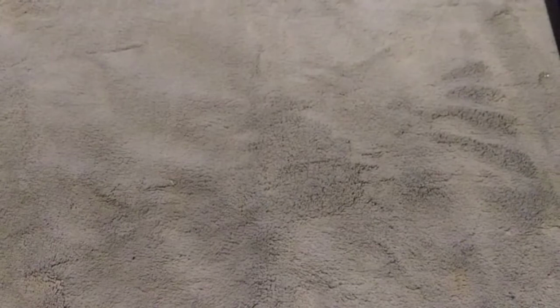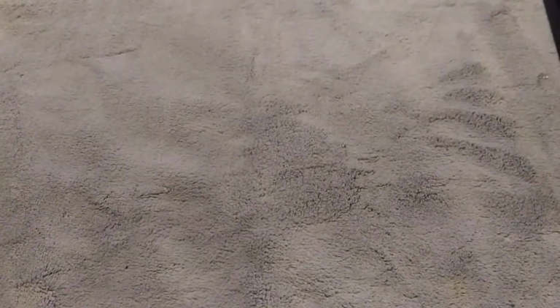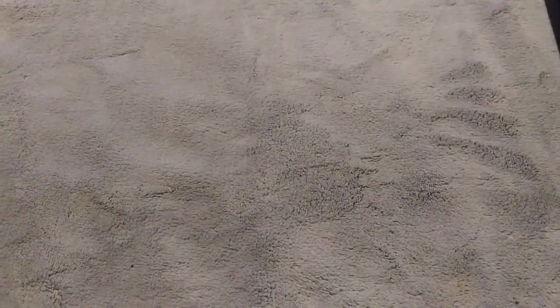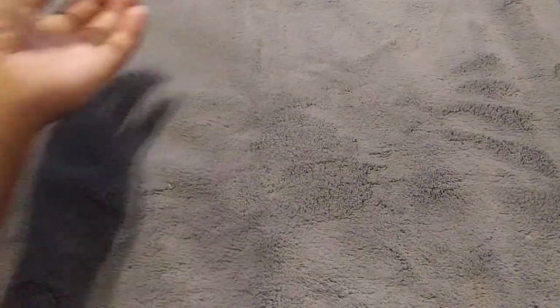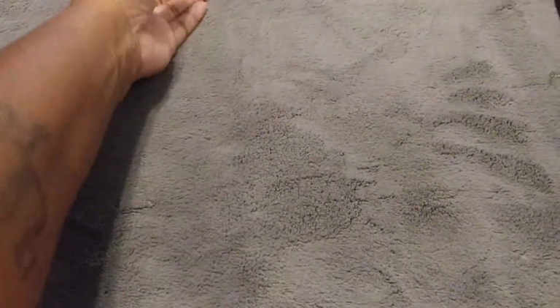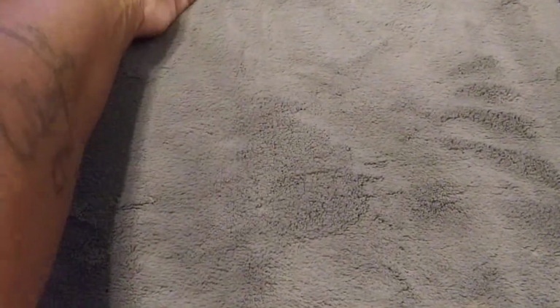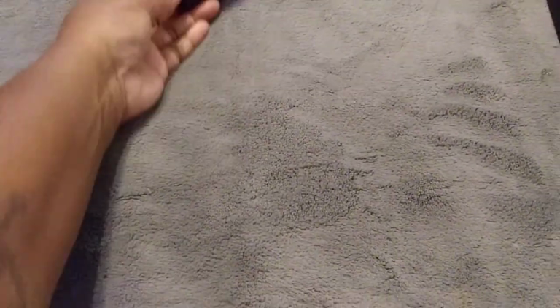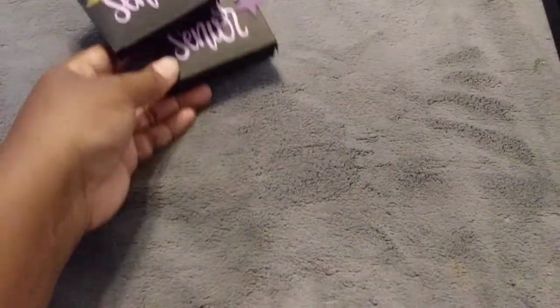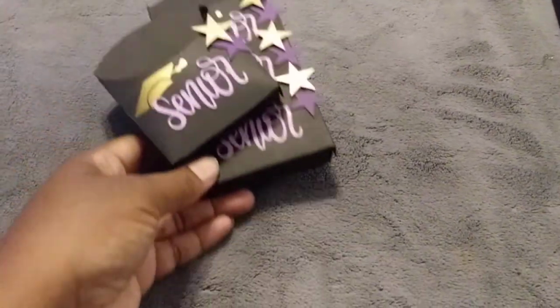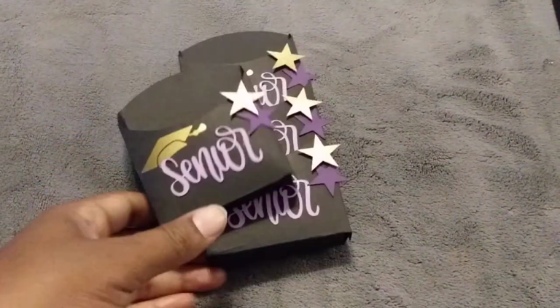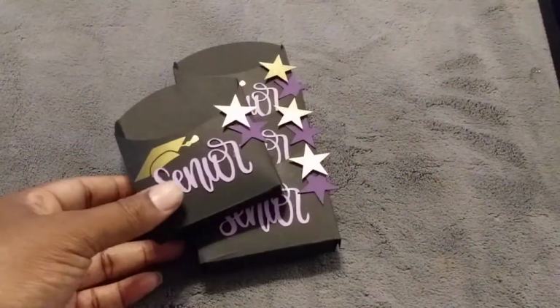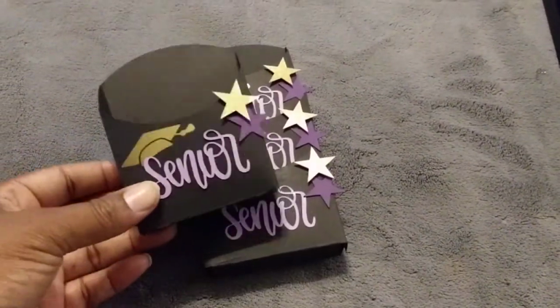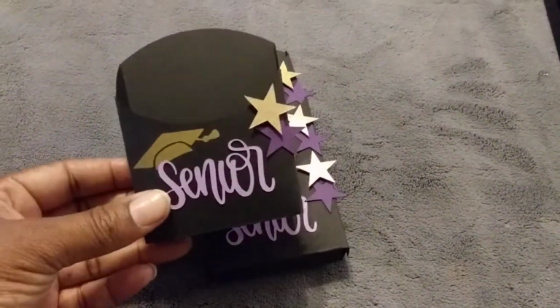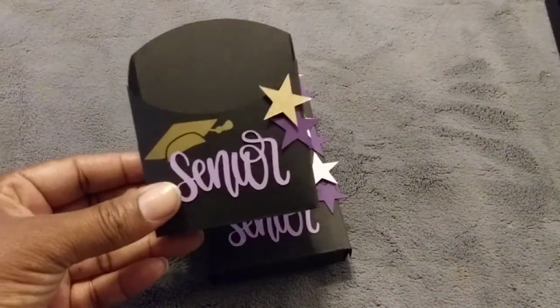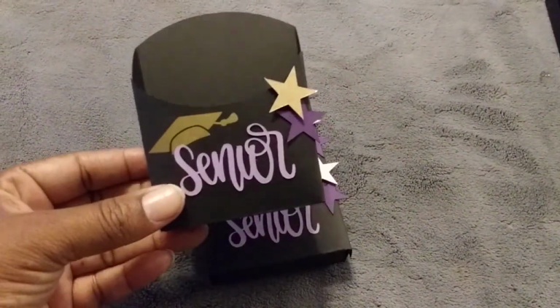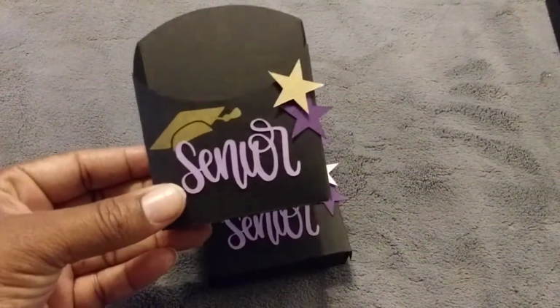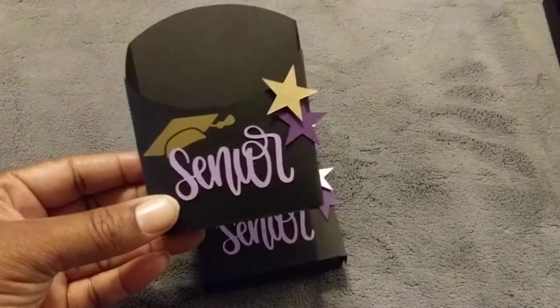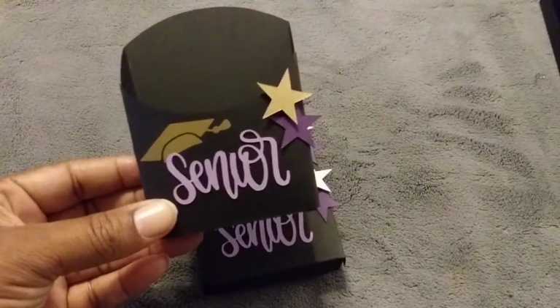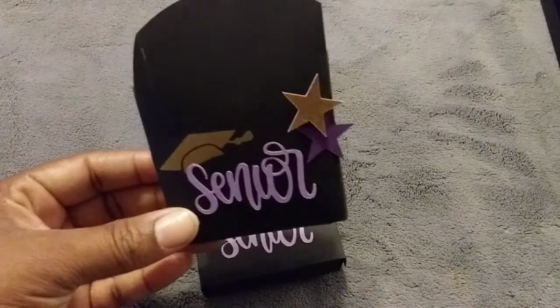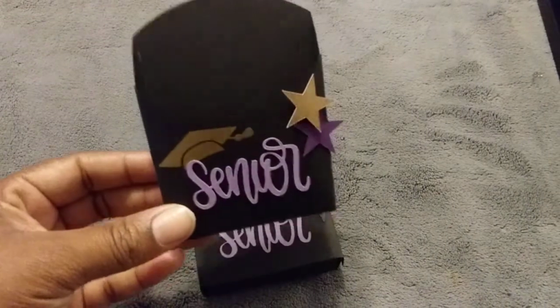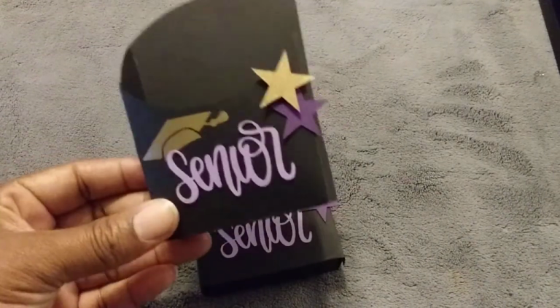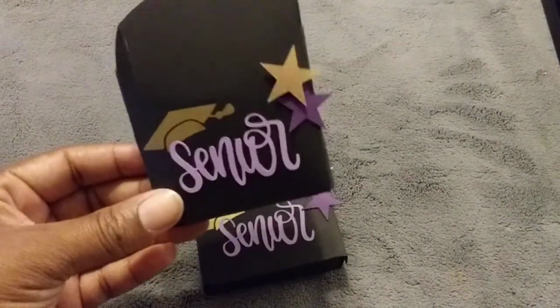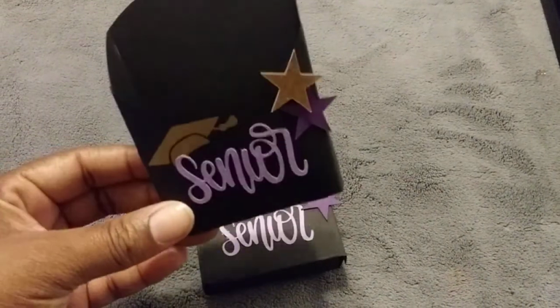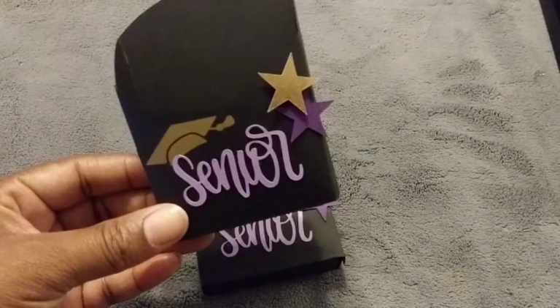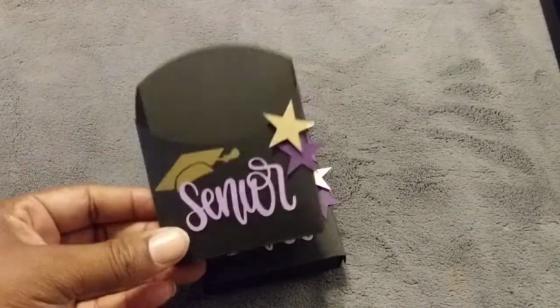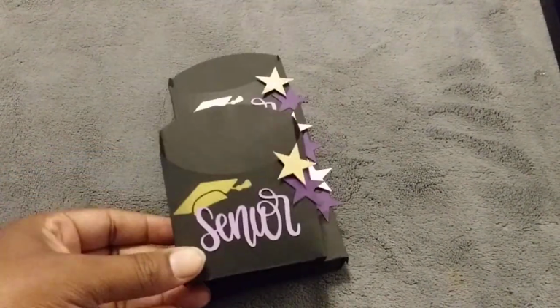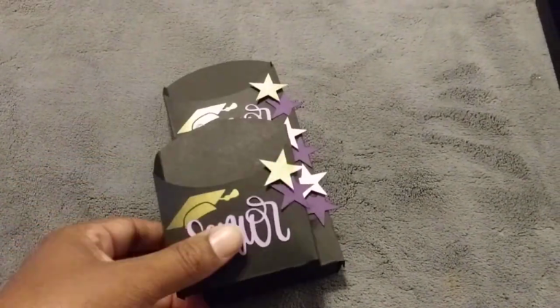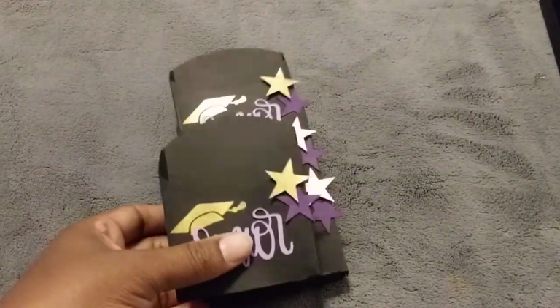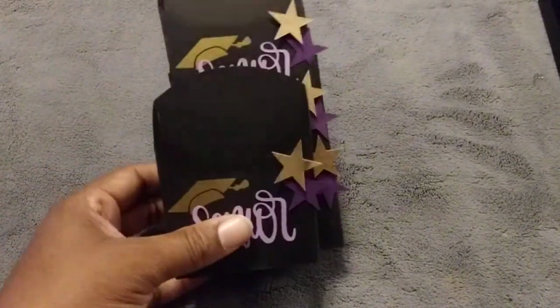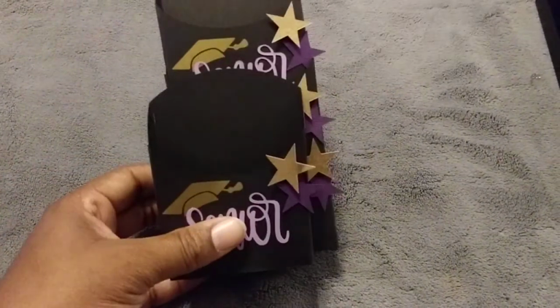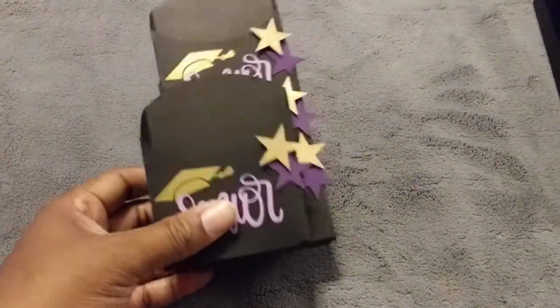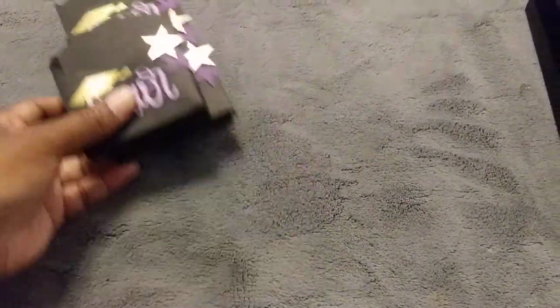I also cut out some french fry boxes from my Cricut as well, and I'm going to put some chocolates inside of these. They came out so cute.